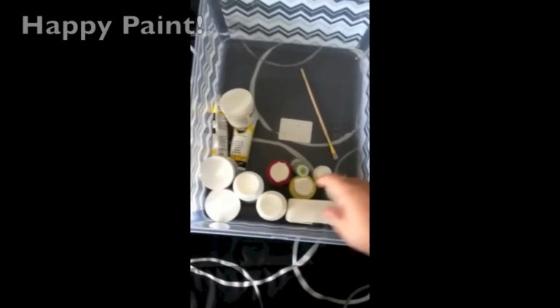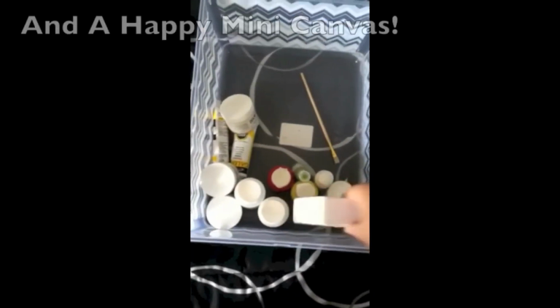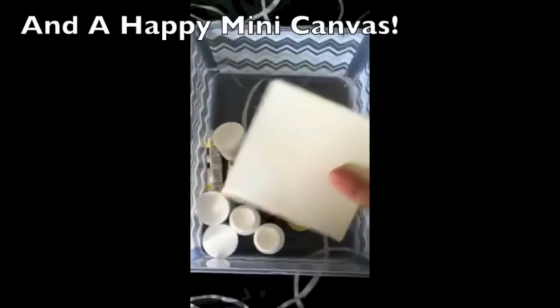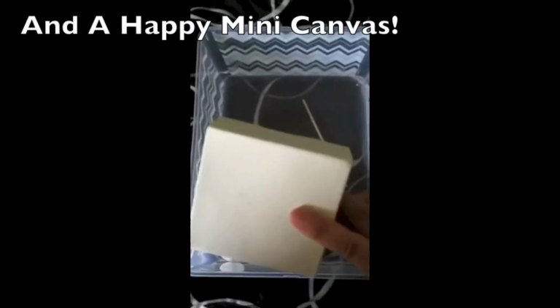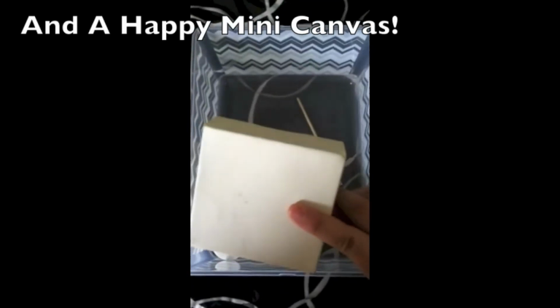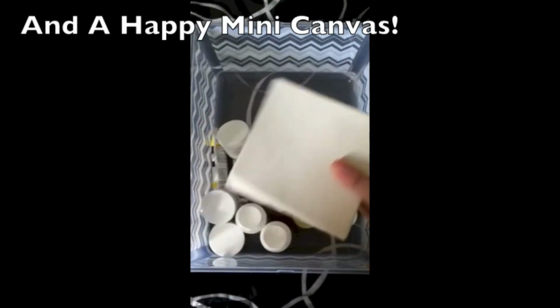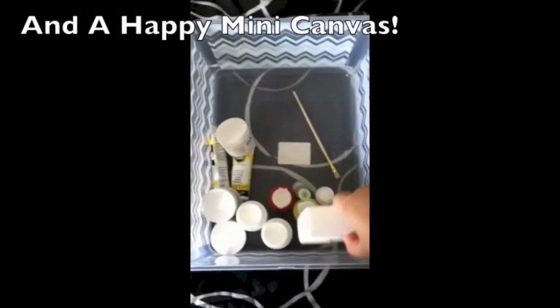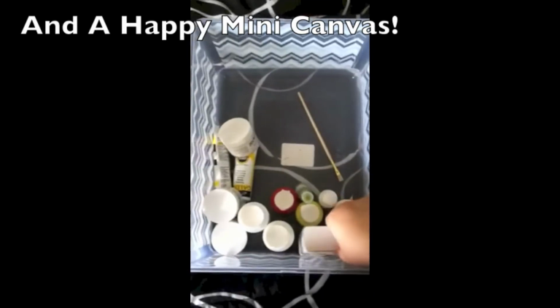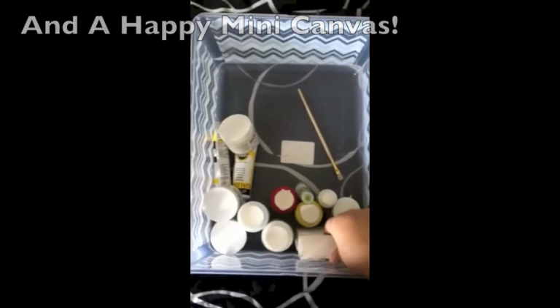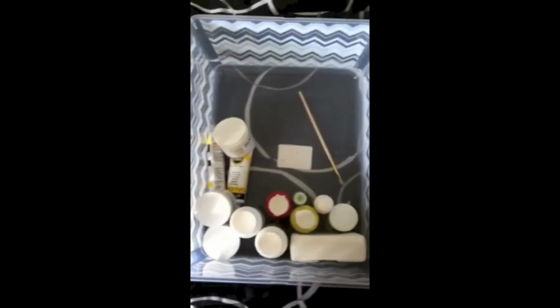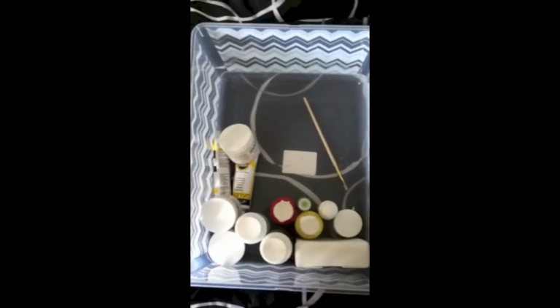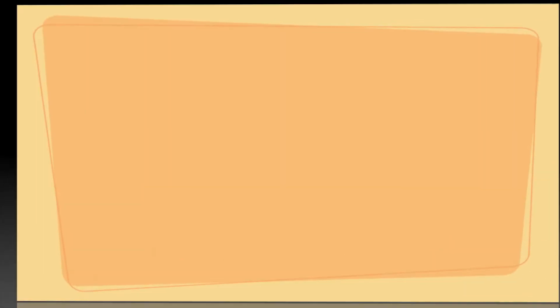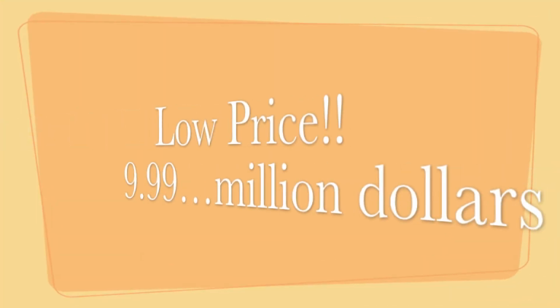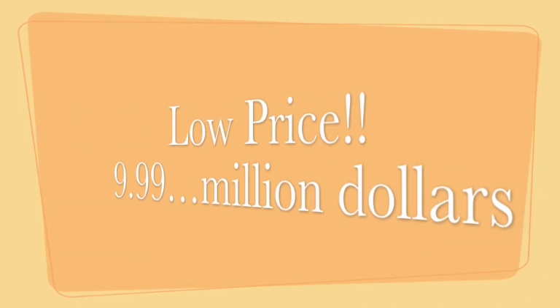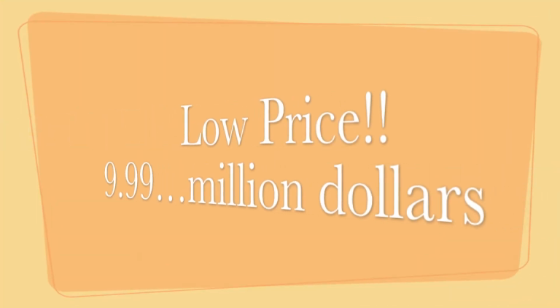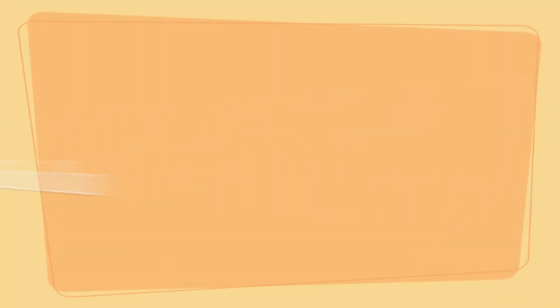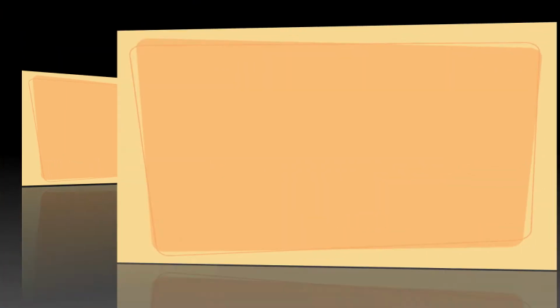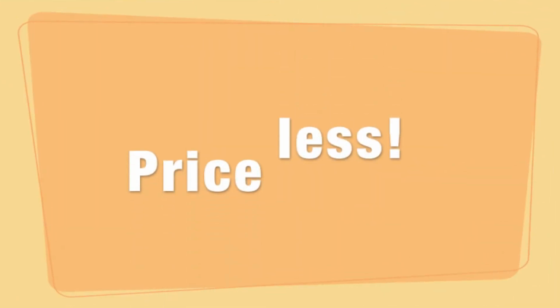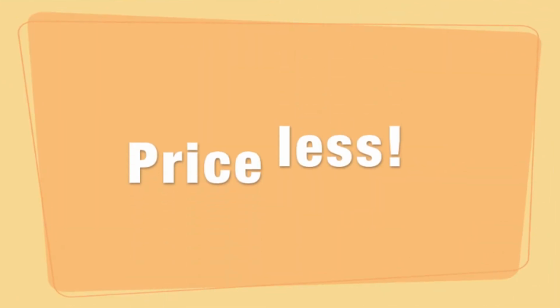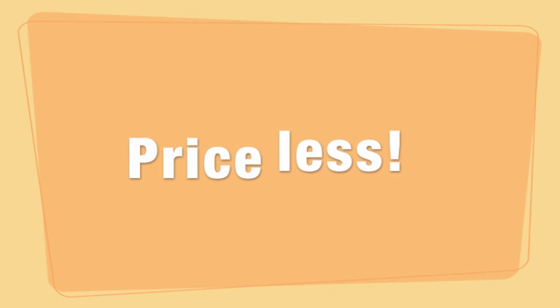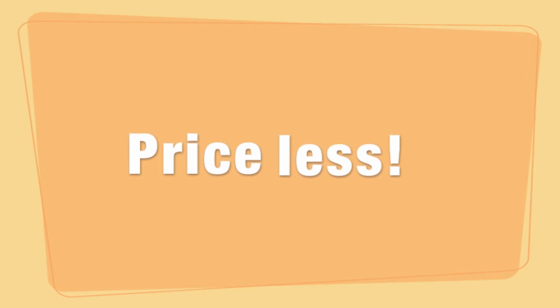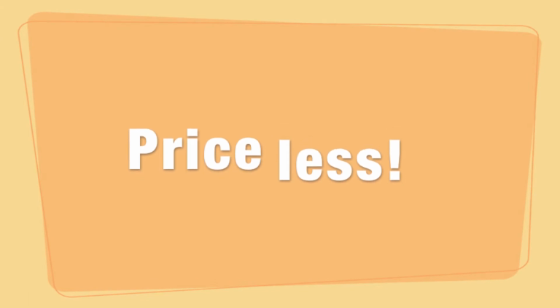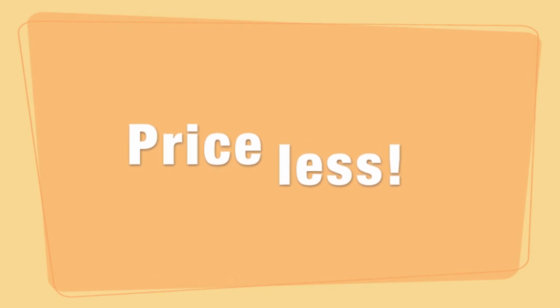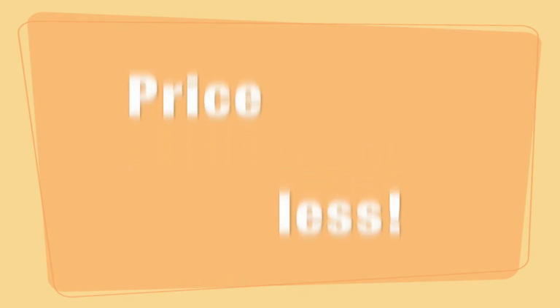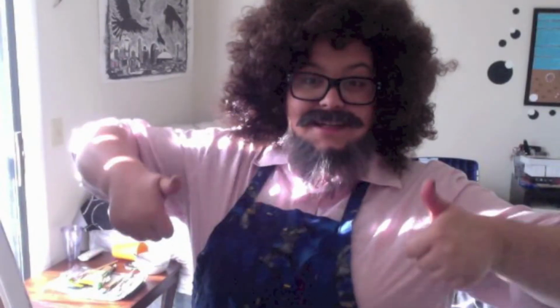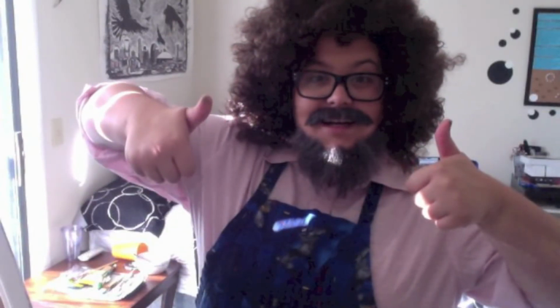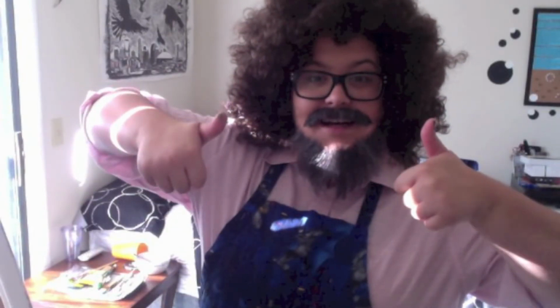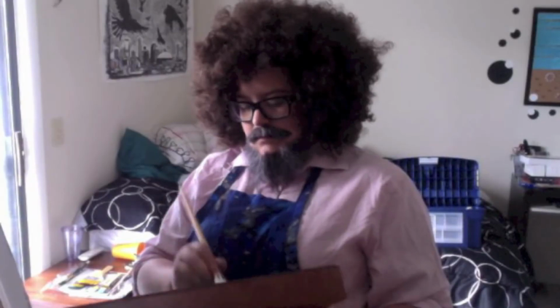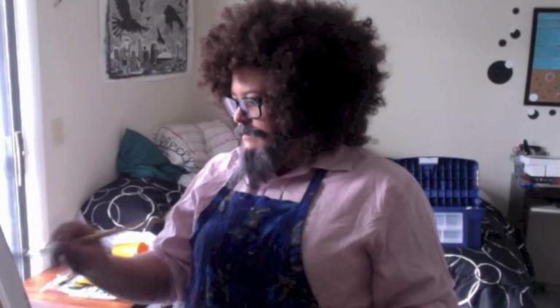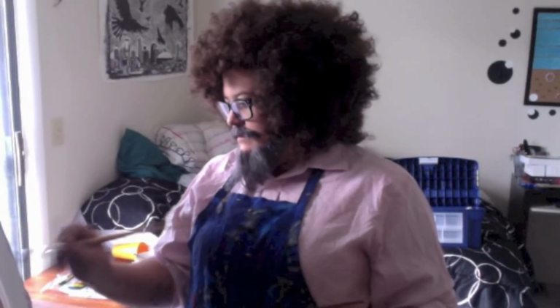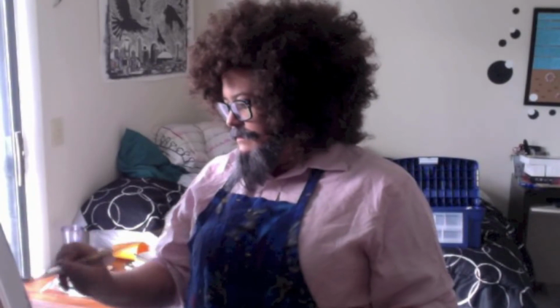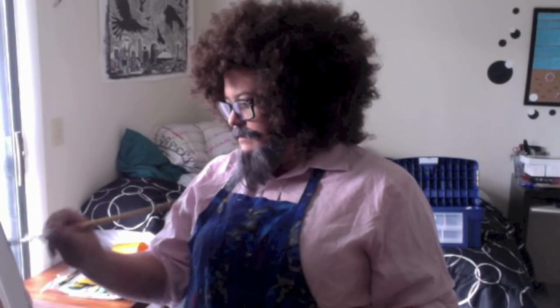And as a bonus we've included this mini canvas. You can get everything you see here for three low payments of $9.99. But you can't put a price on the art you'll be making — everyone will love it. Looking snazzy! Let's get started with some happy trees.